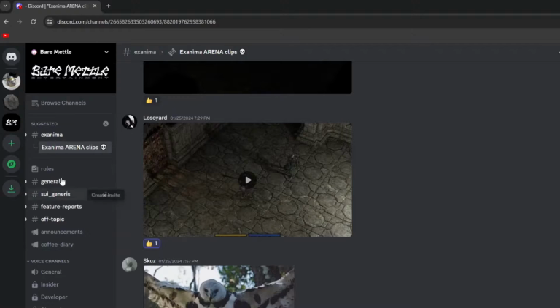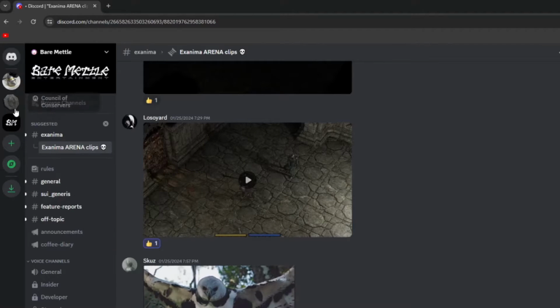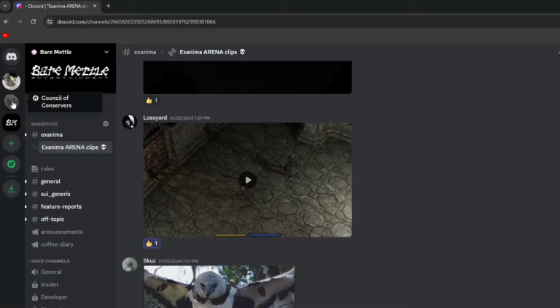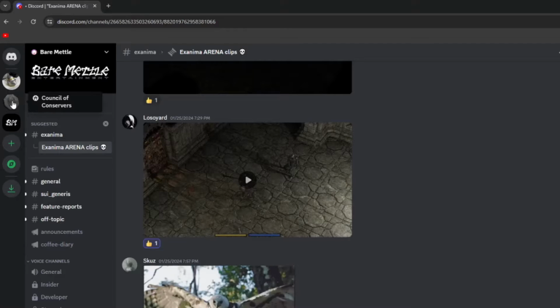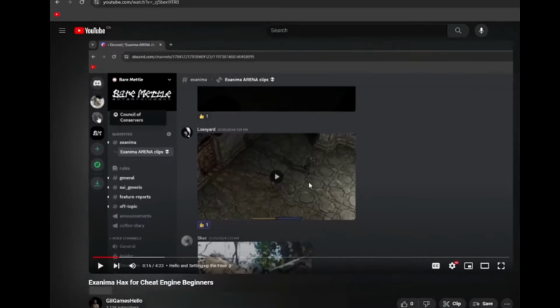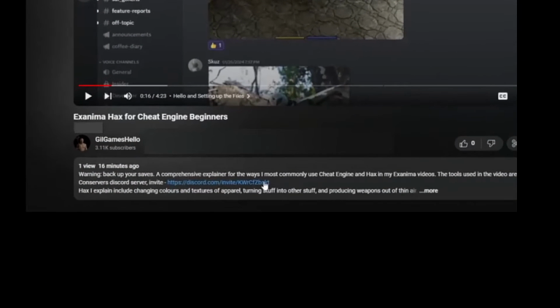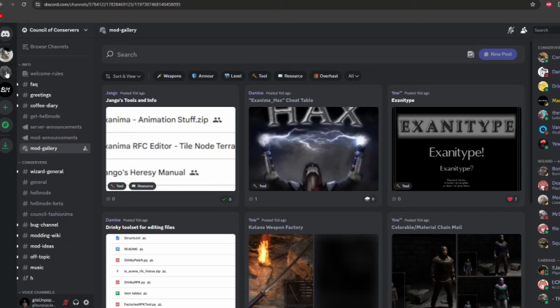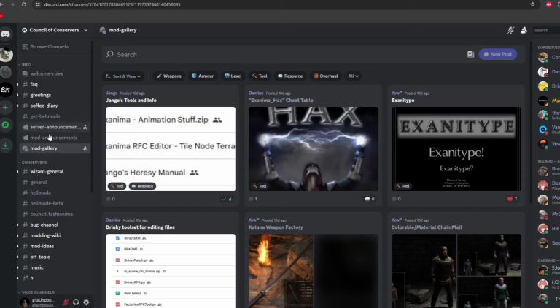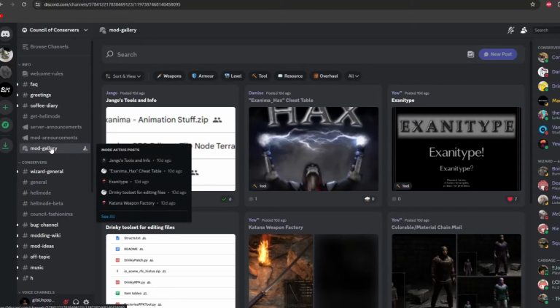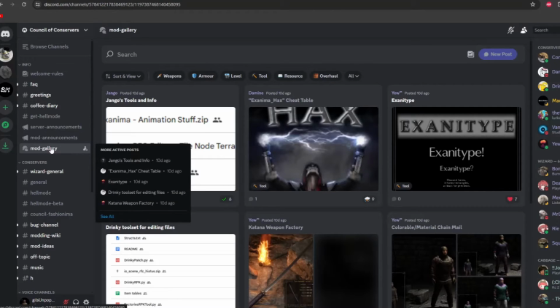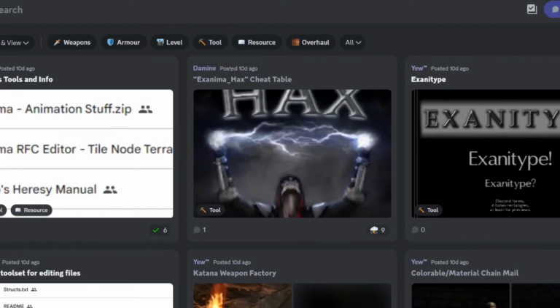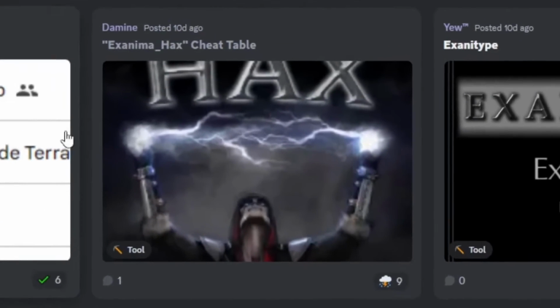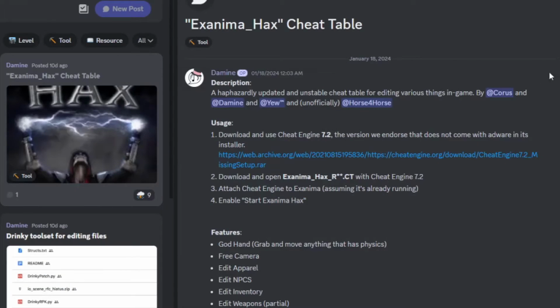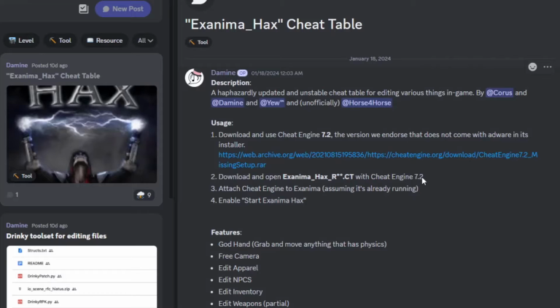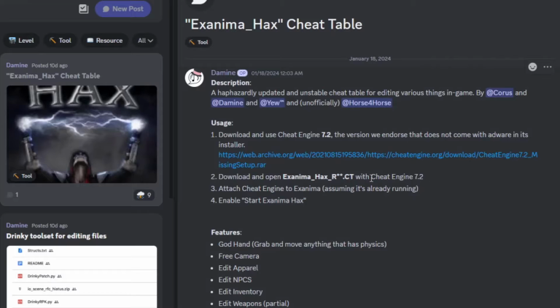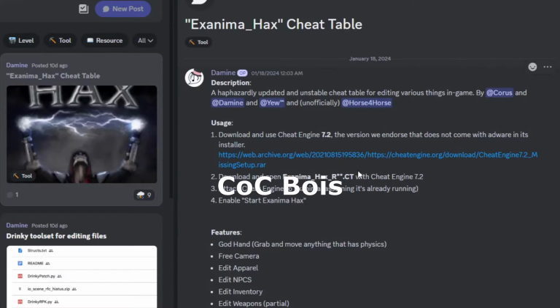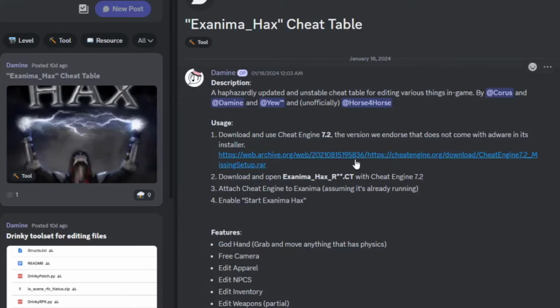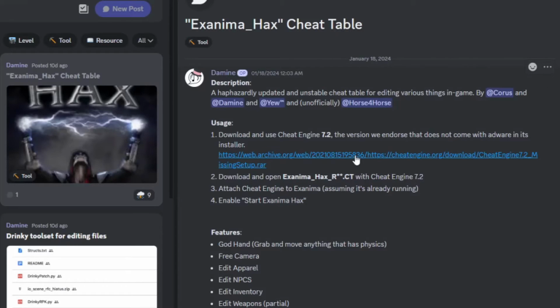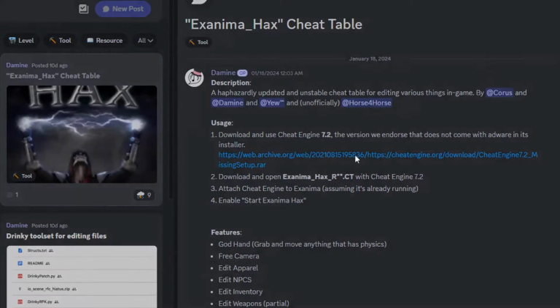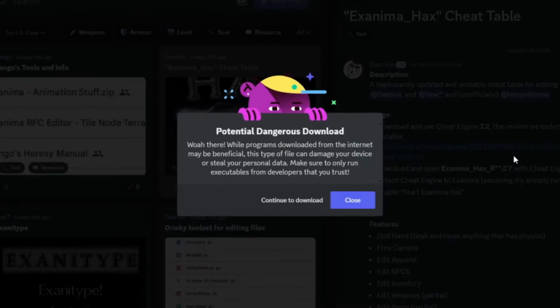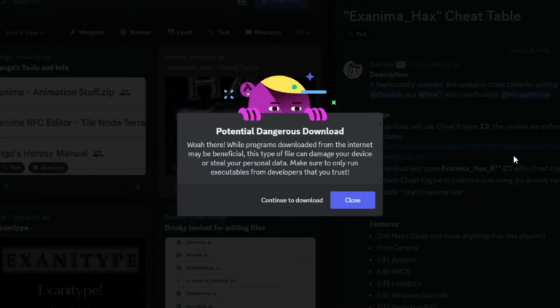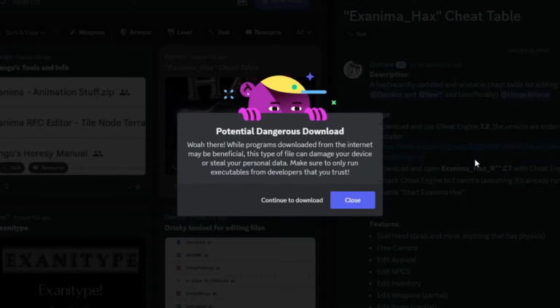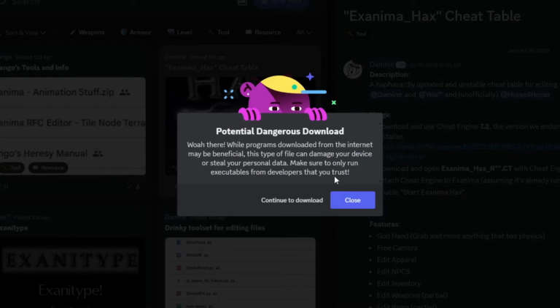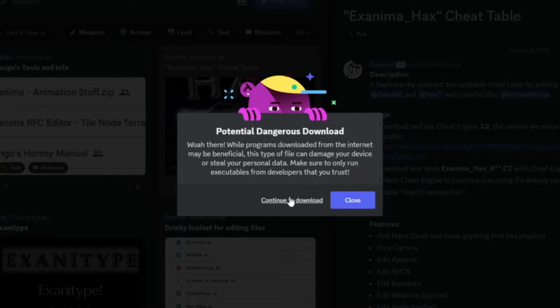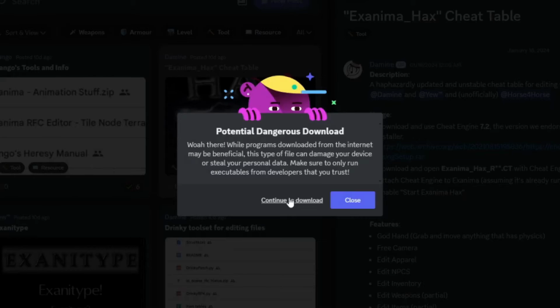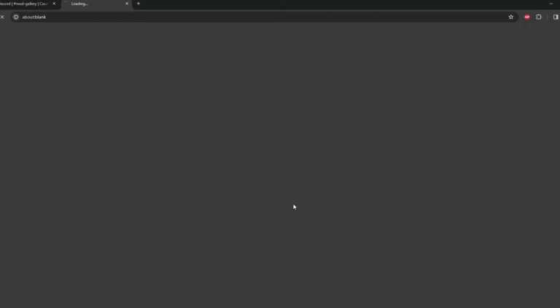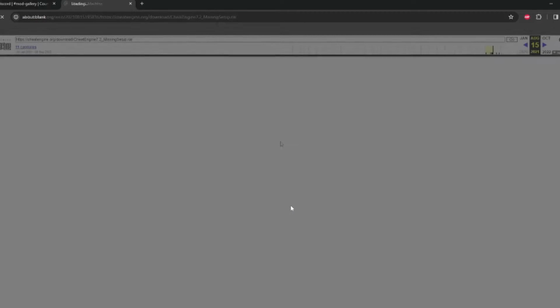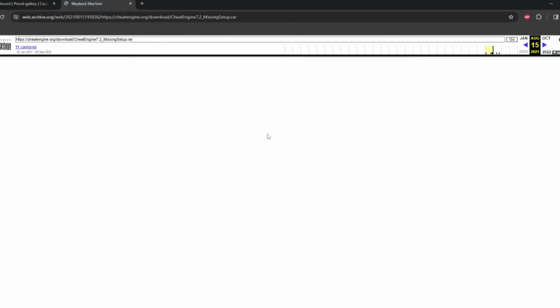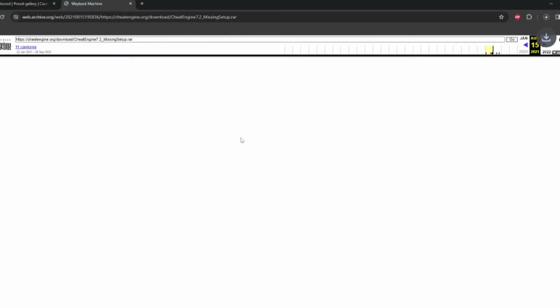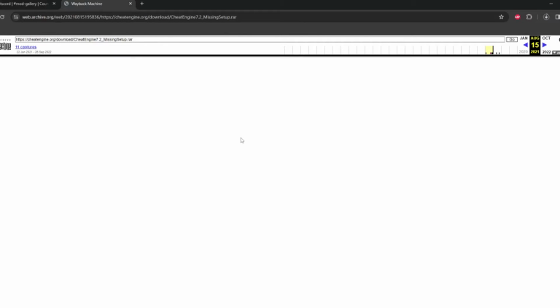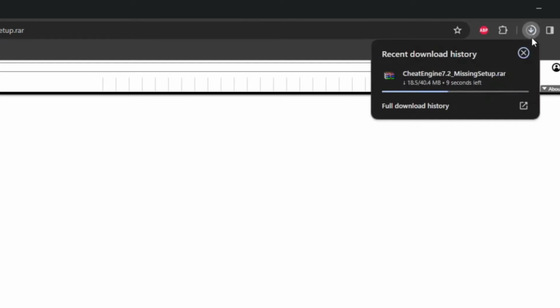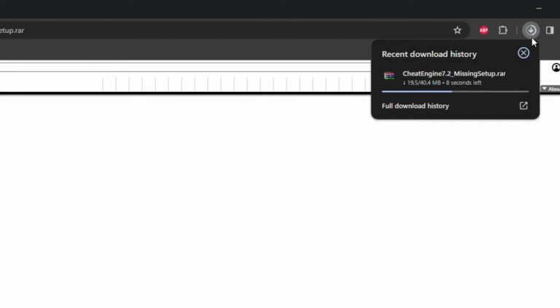Hit up the Council of Conservers Discord — invite in the description — and pop into the mod gallery. First, we'll need Cheat Engine. The community recommends using version 7.2 because it doesn't come with adware in the installer. Since this warns you and mentions trust, I wanted to take a moment to include some clips of the download and the files.